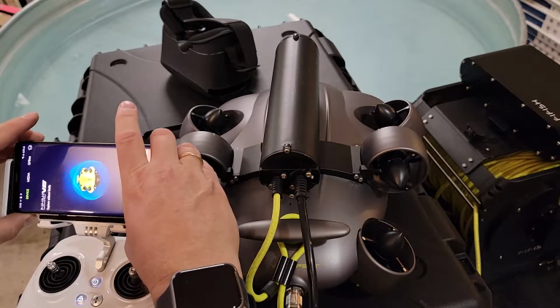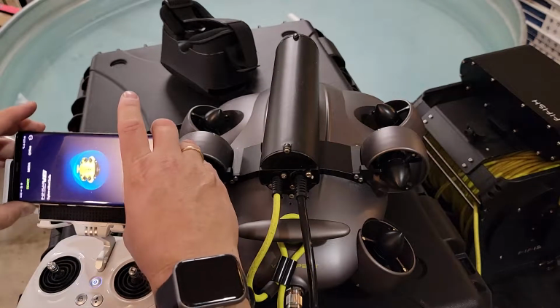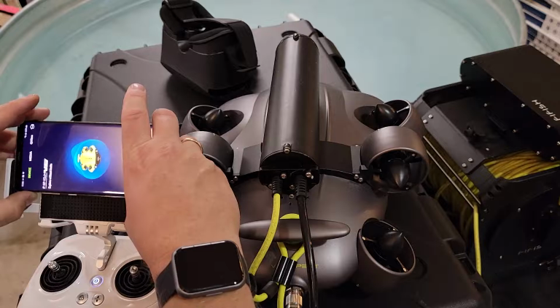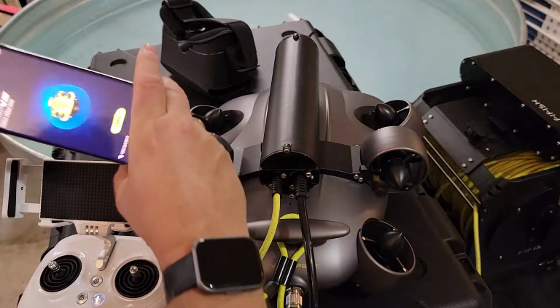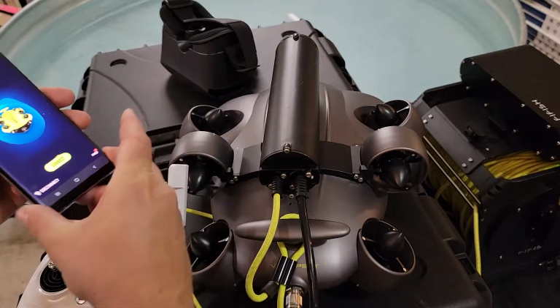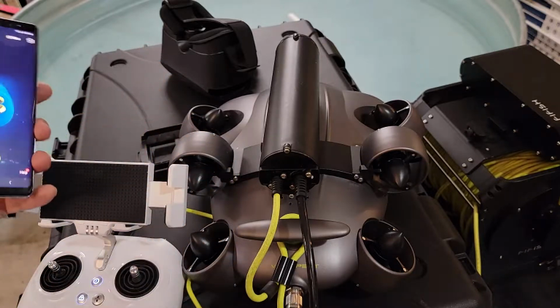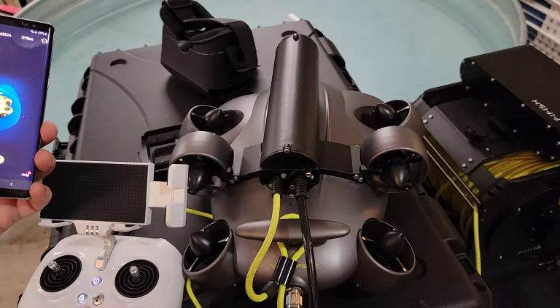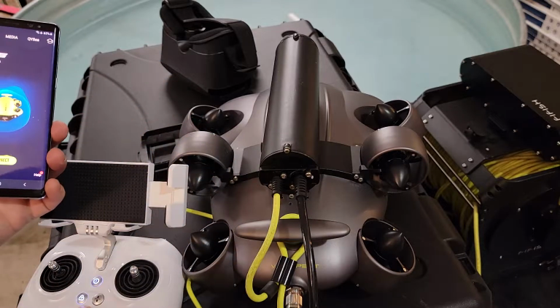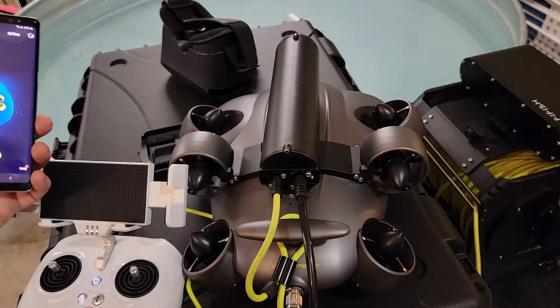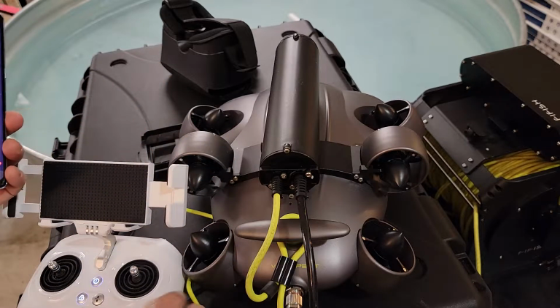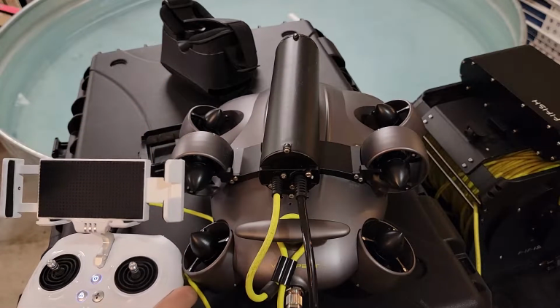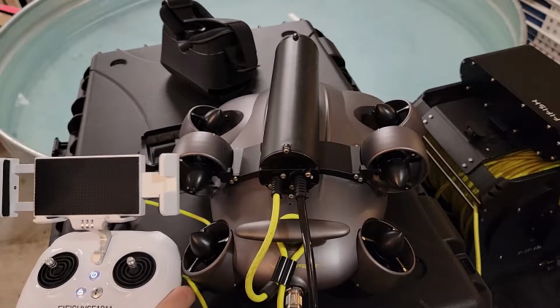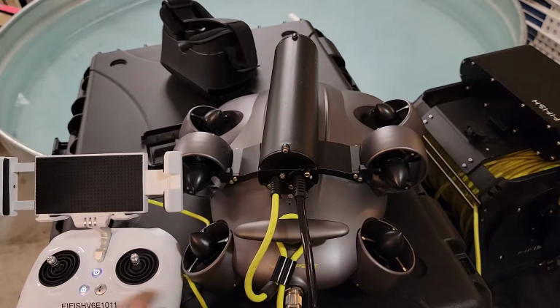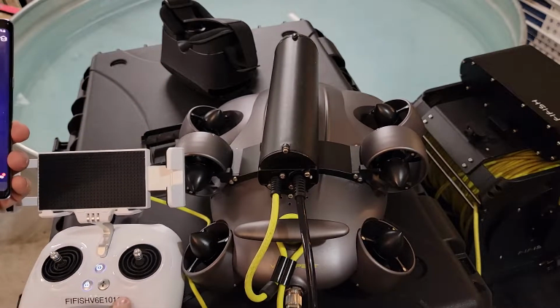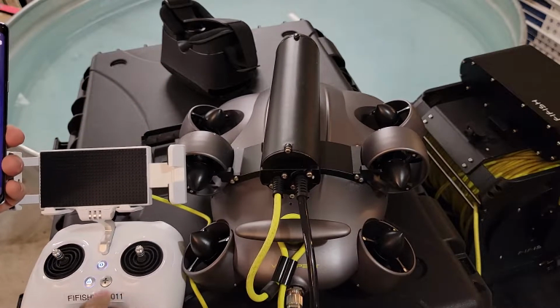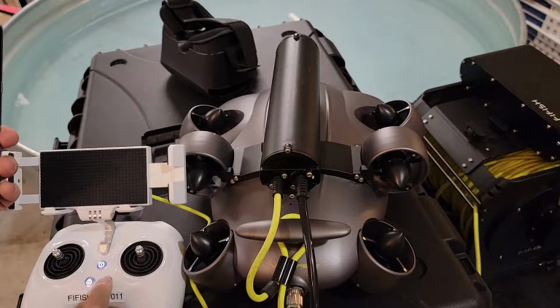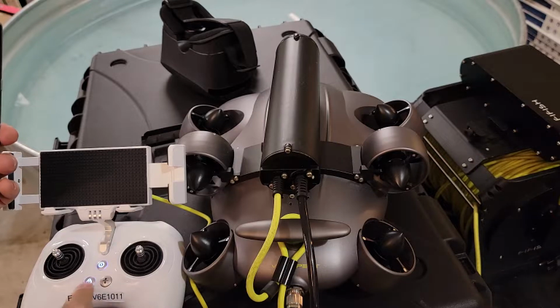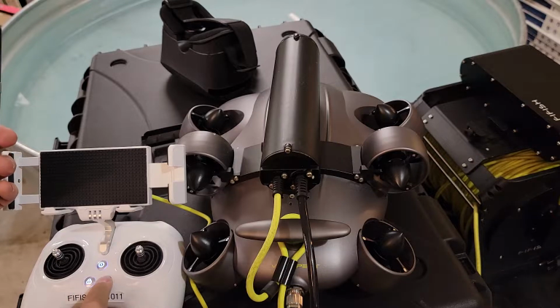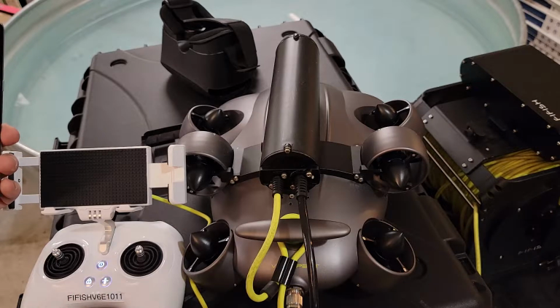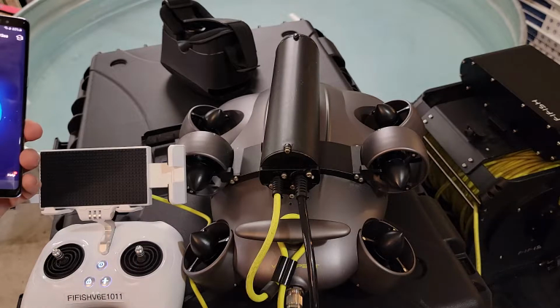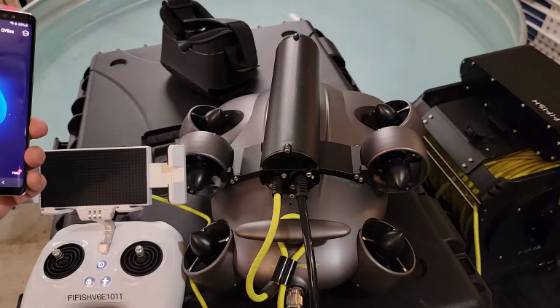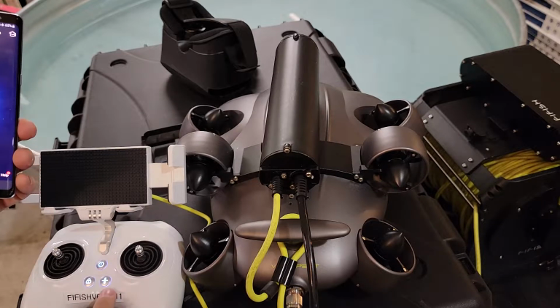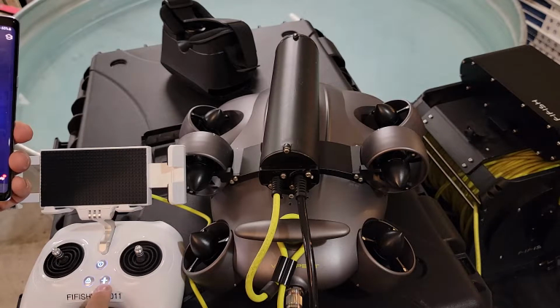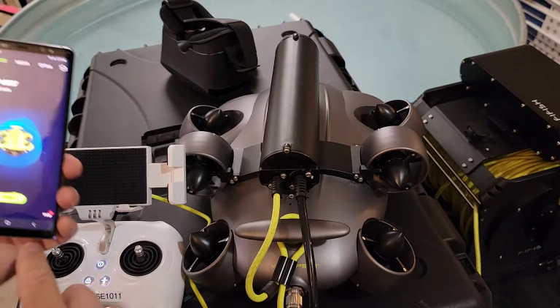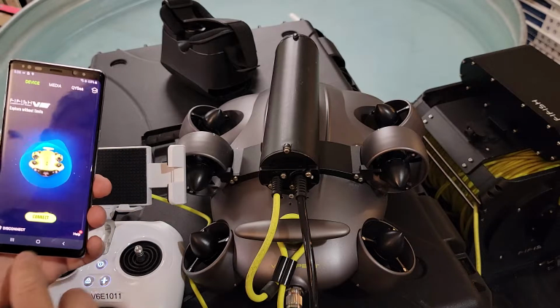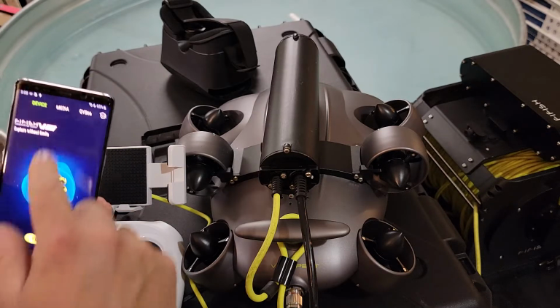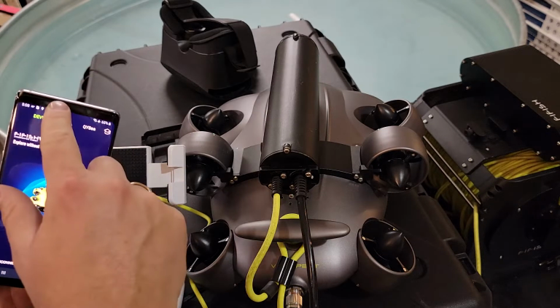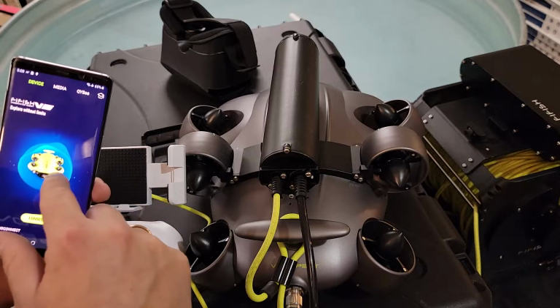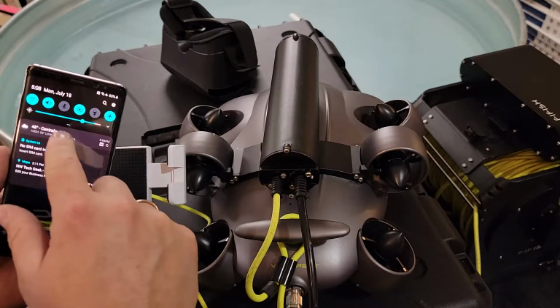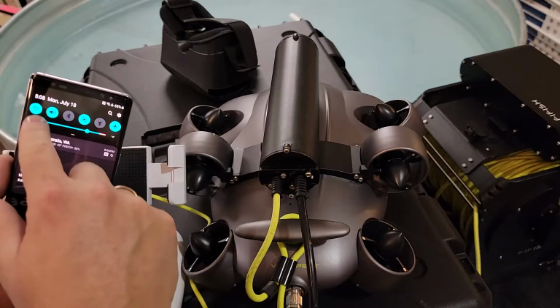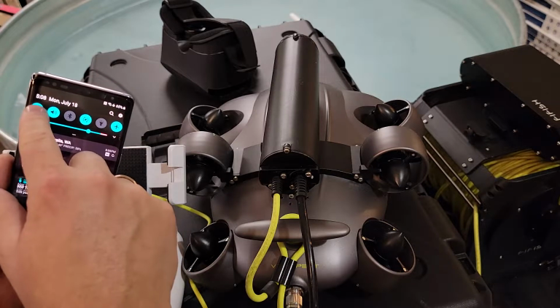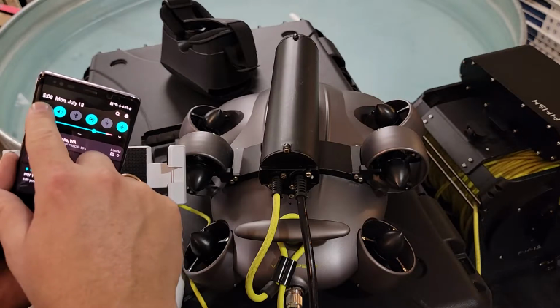I just started up the remote controller. We got good lock numbers on here. I always like to operate with the level lock on. Now we're going to connect to the Wi-Fi here.